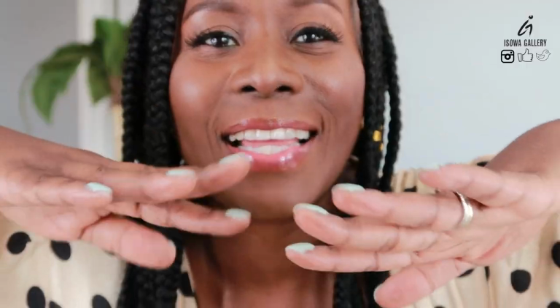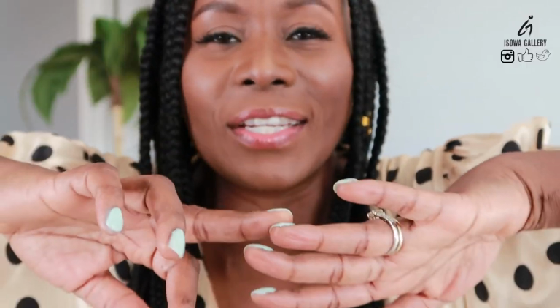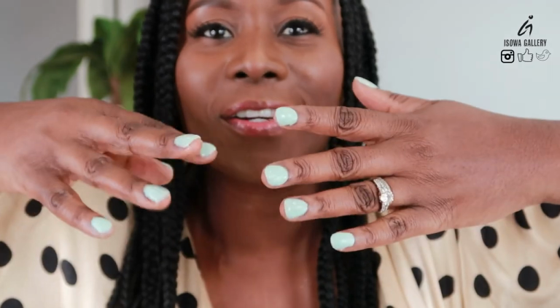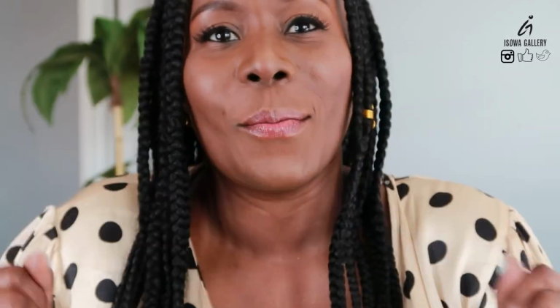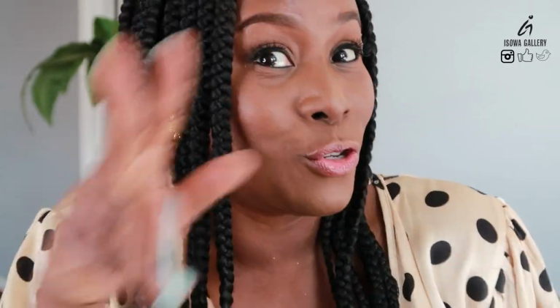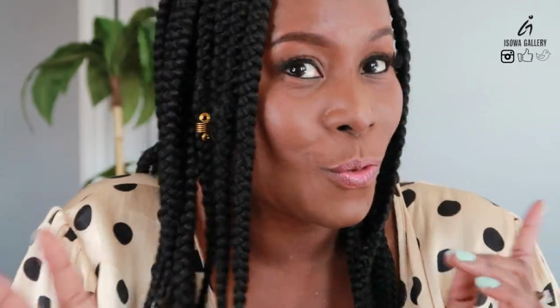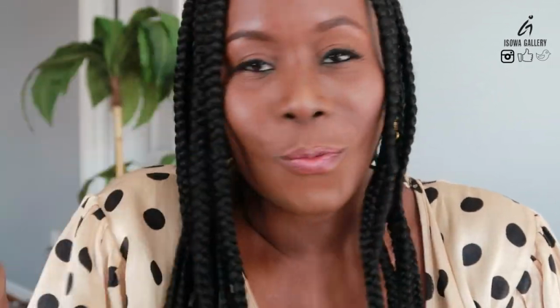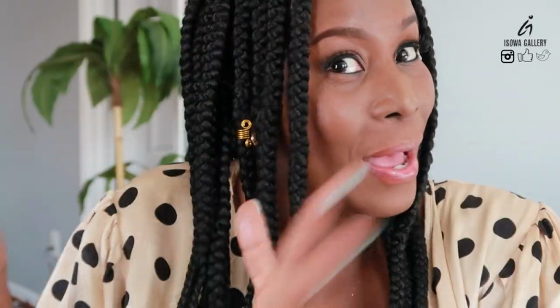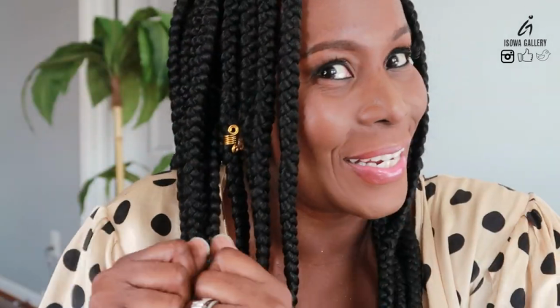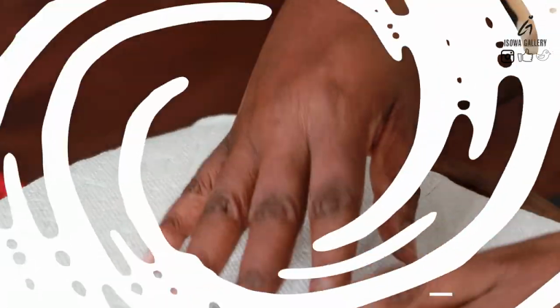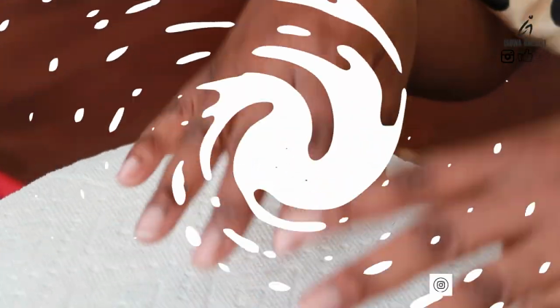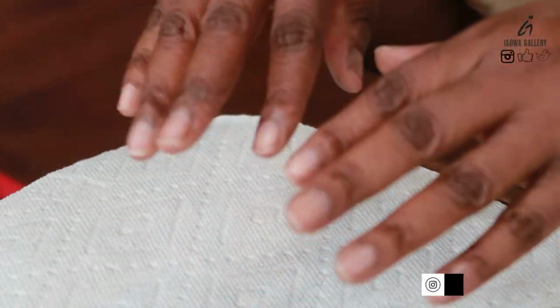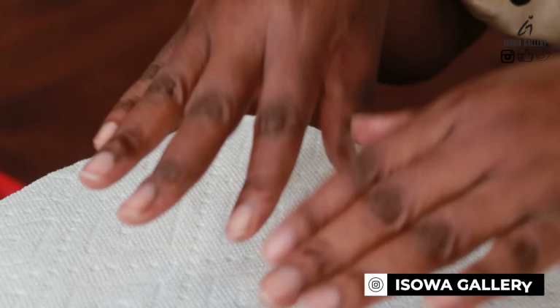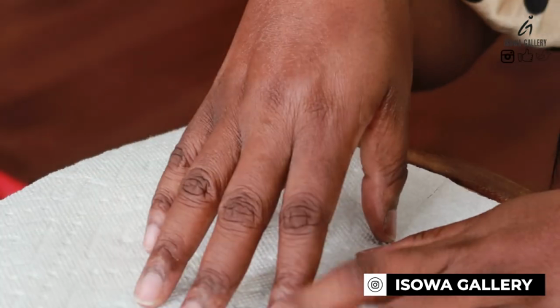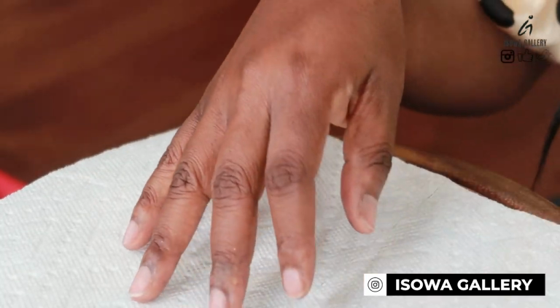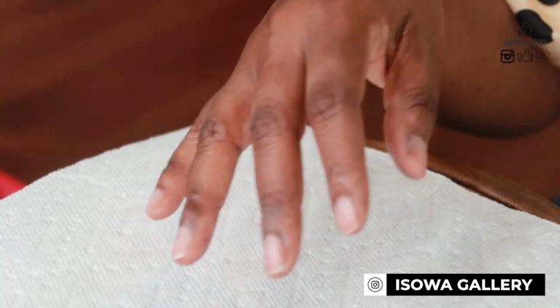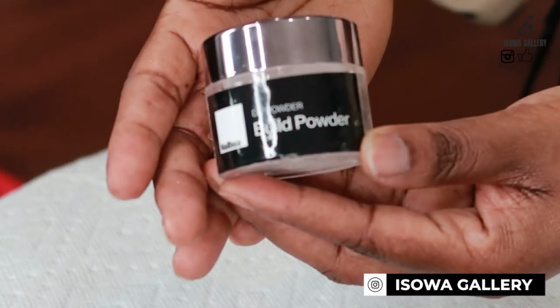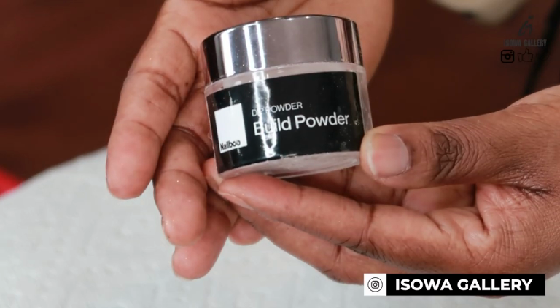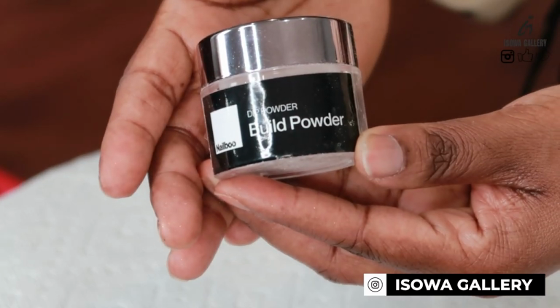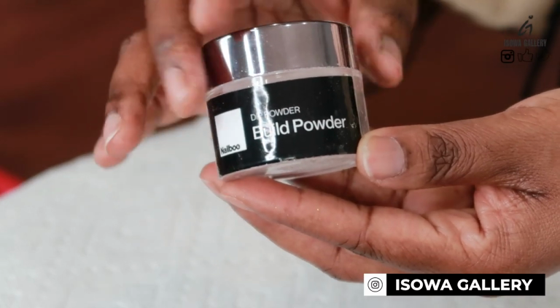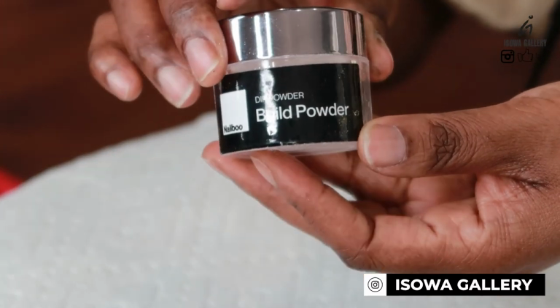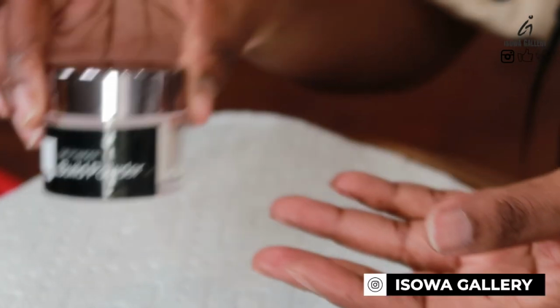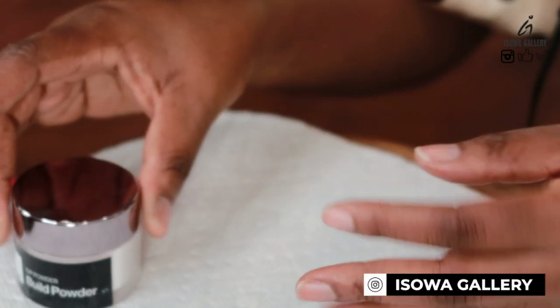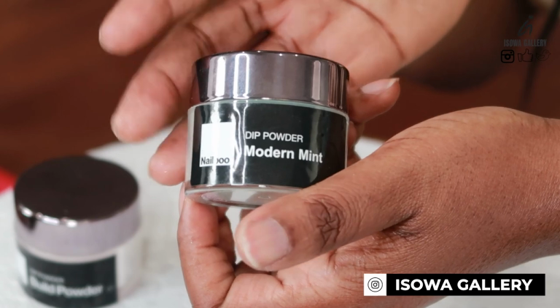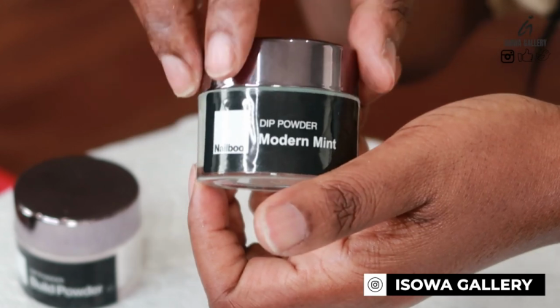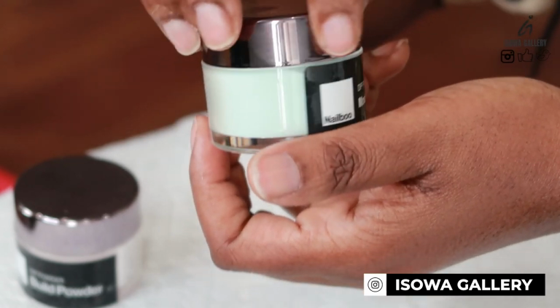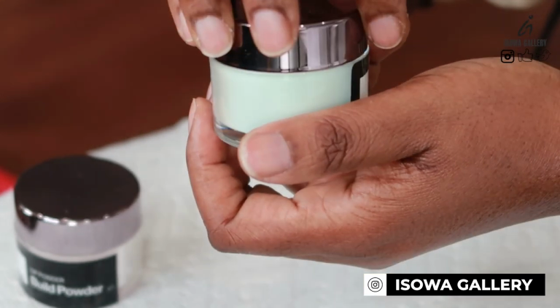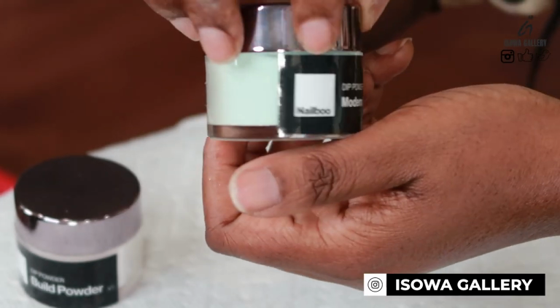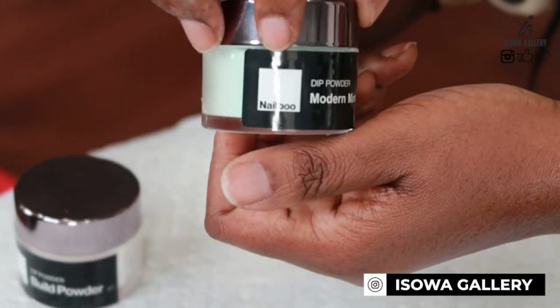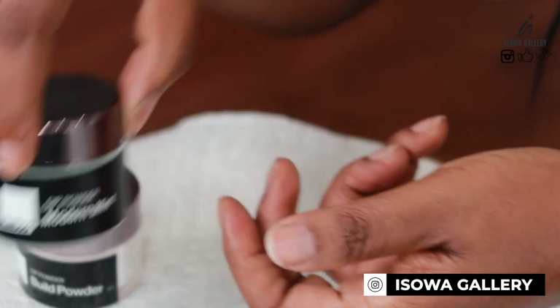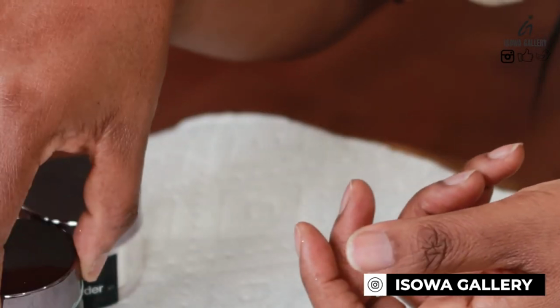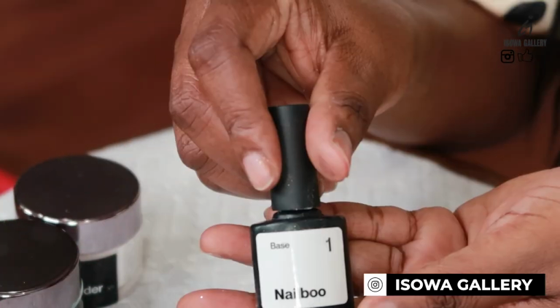This is like a mint color and I'll show you when I'm doing it. Let's go through all the items from the Nail Boo kit. That's the Nail Boo powder and the color is called Modern Mint. That's the dip powder we're going to use today.